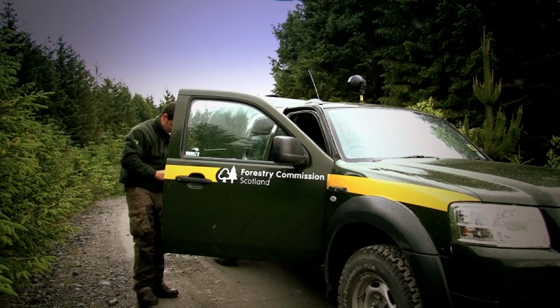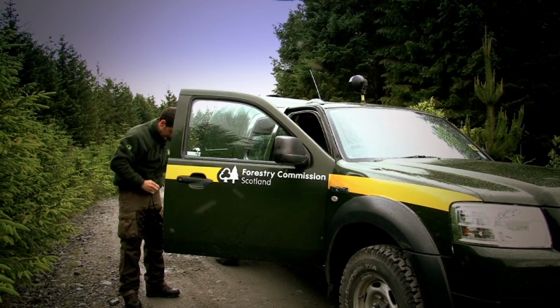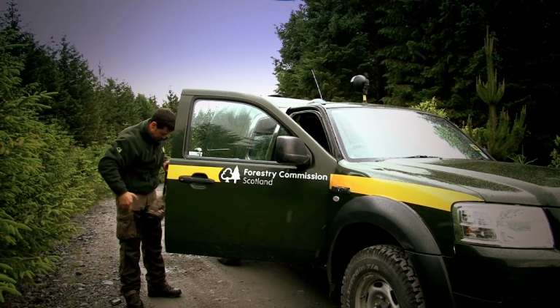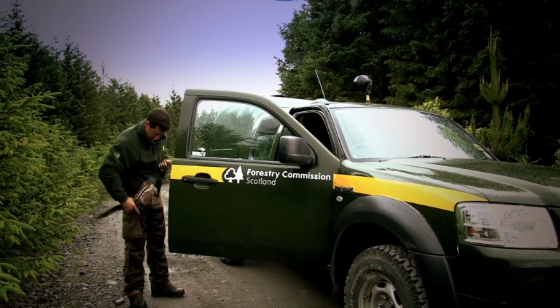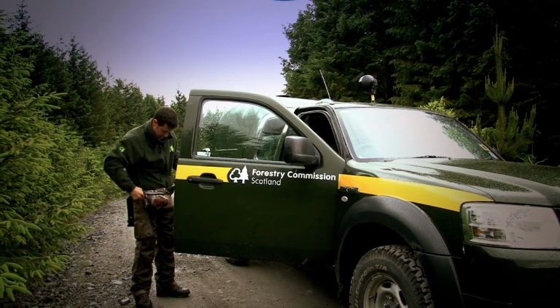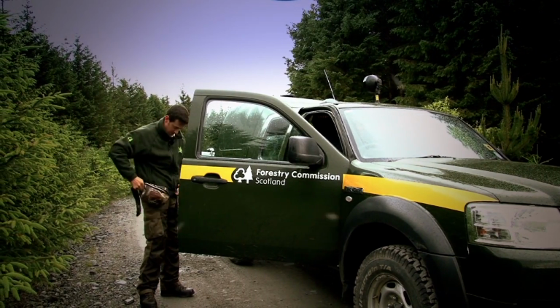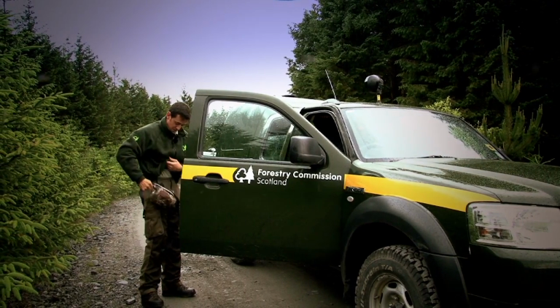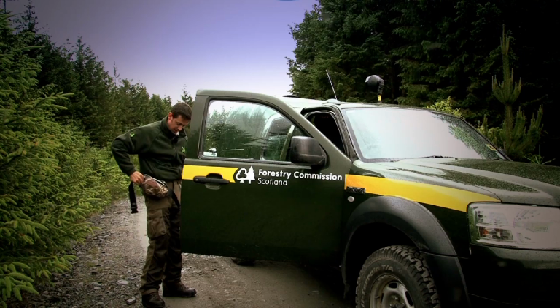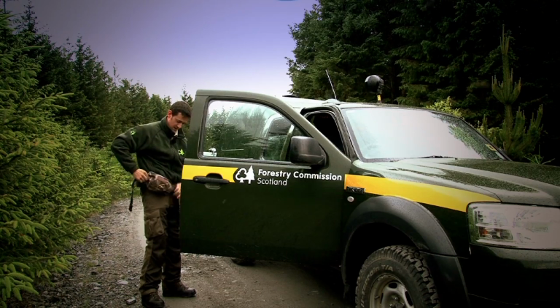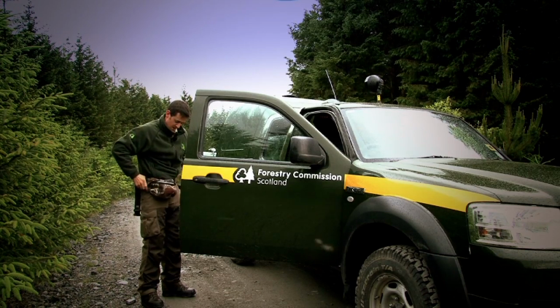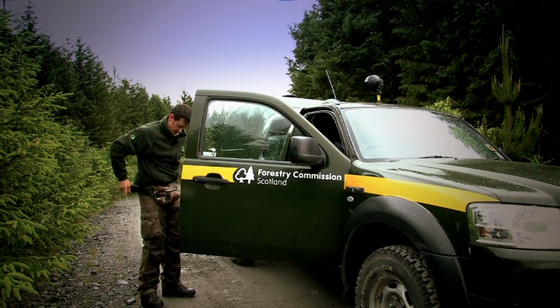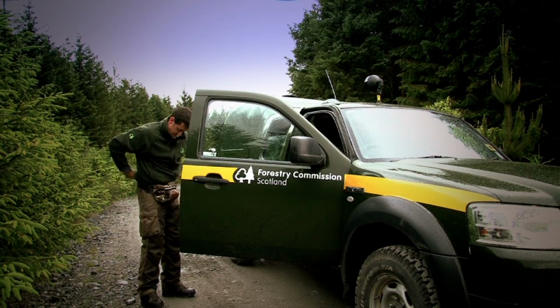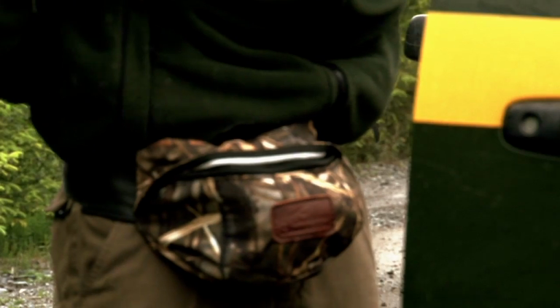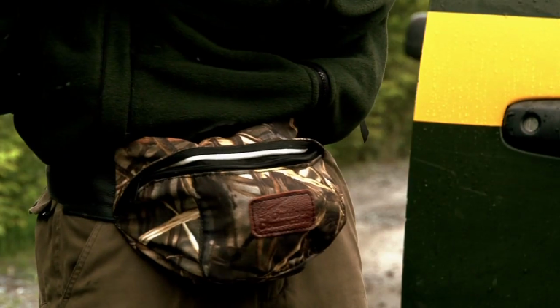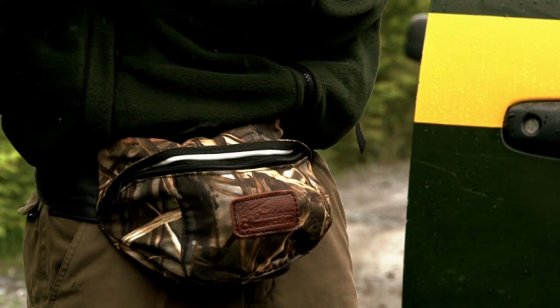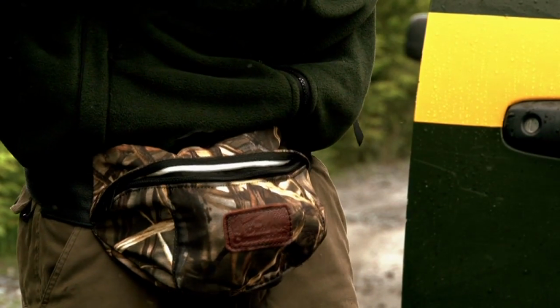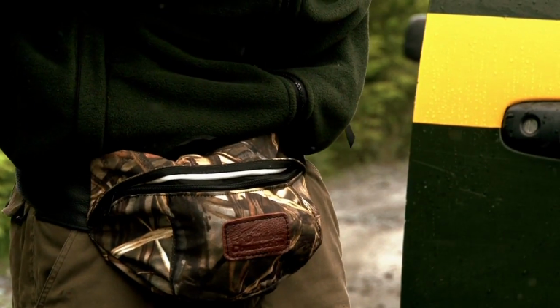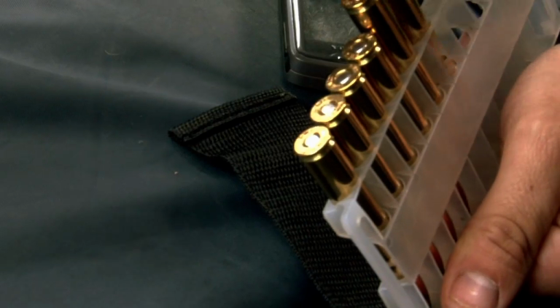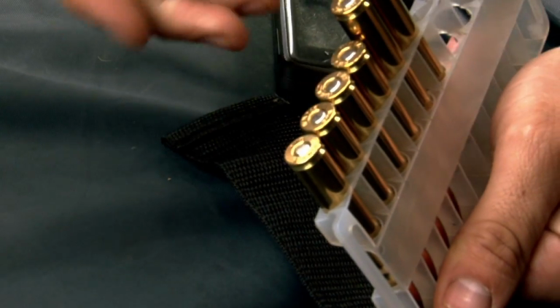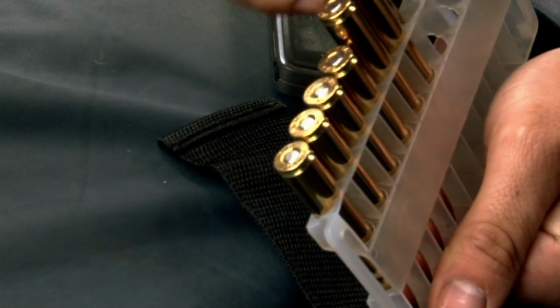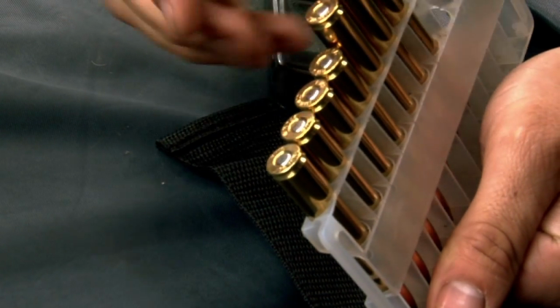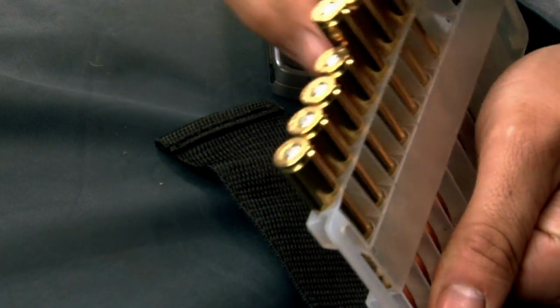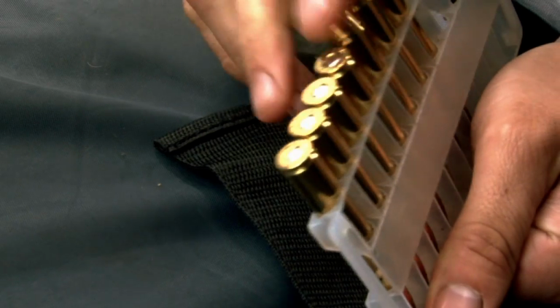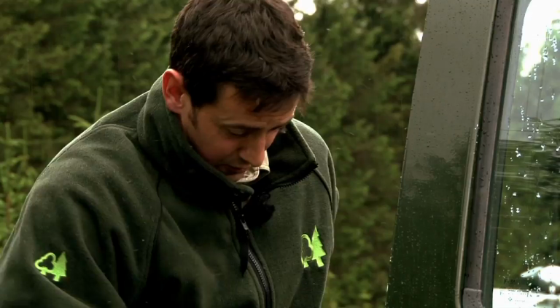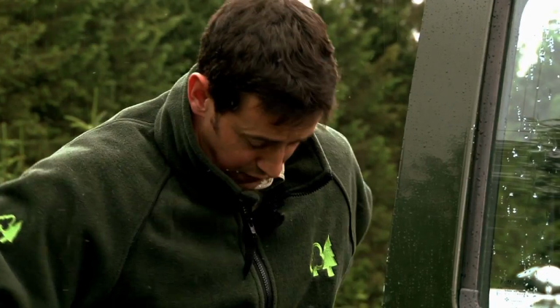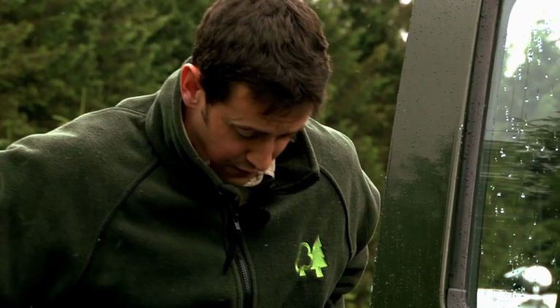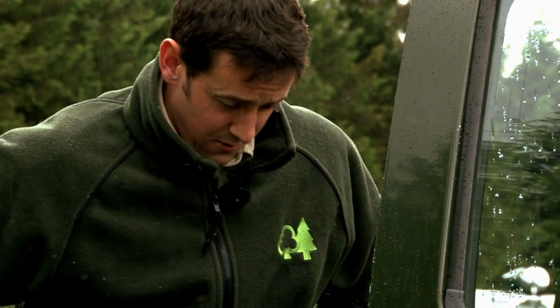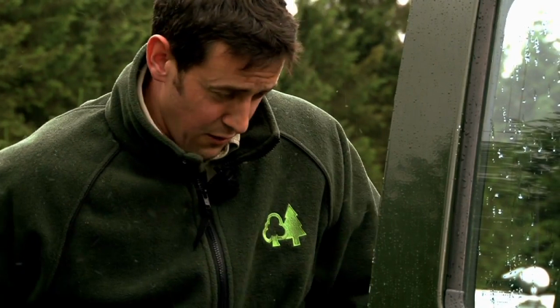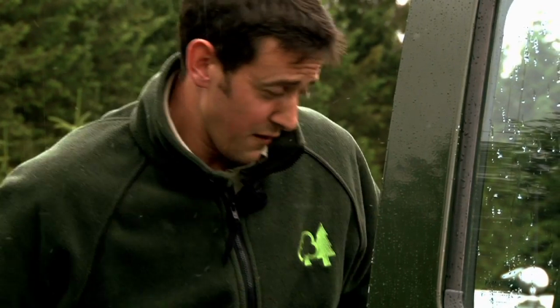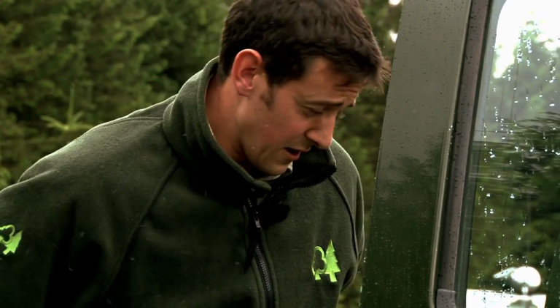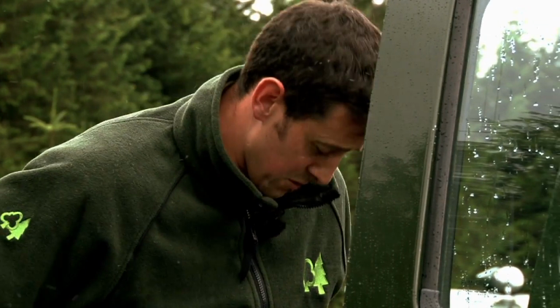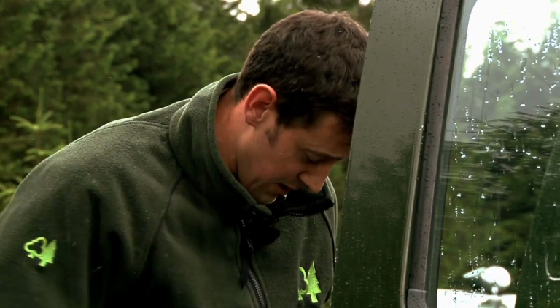We take our safety kit with us as well. This has got a personal first aid kit, GPS, foil blanket, whistle, torch, knife, extra bullets, gloves — all the stuff we need for our own health and safety out on the hill when we're stalking.